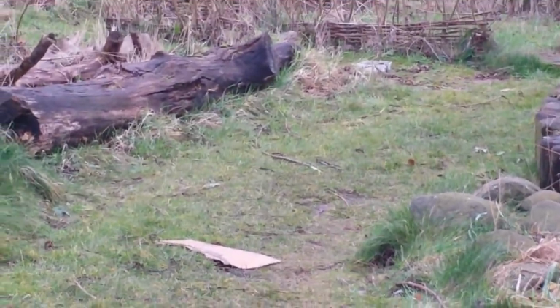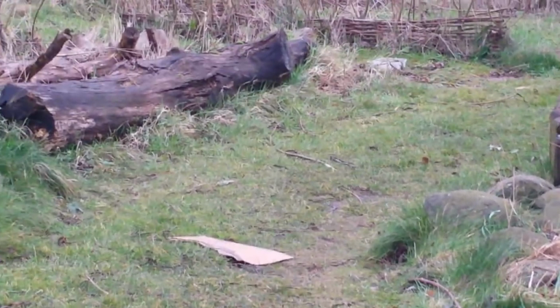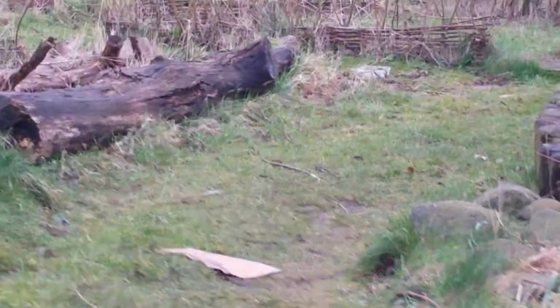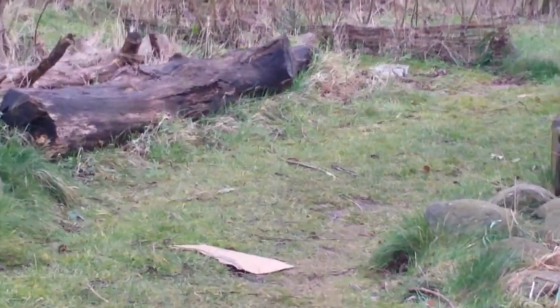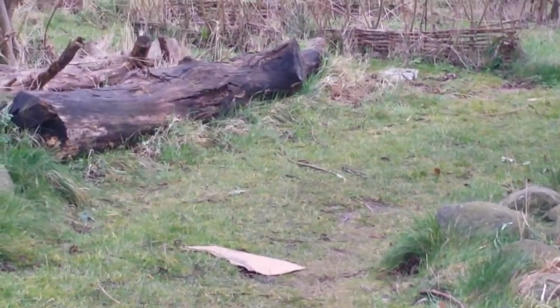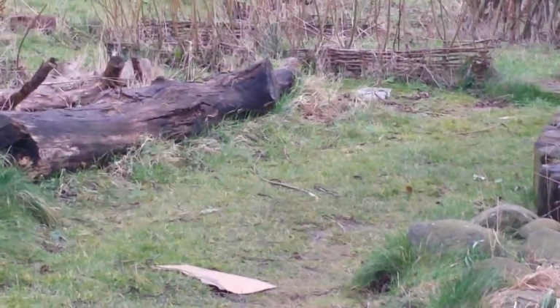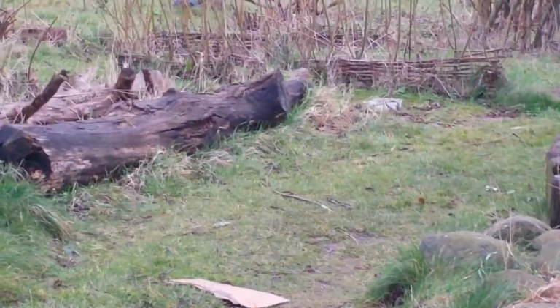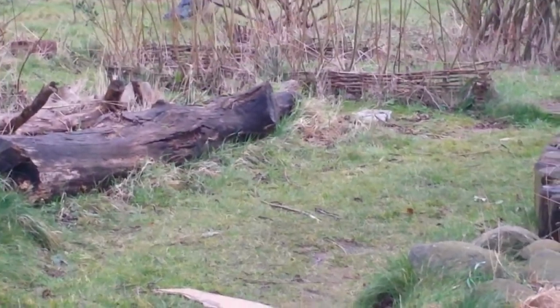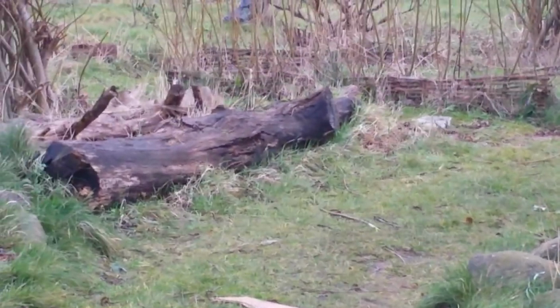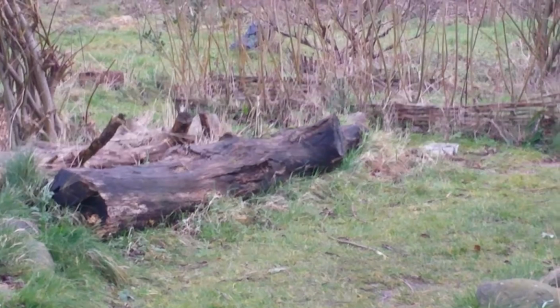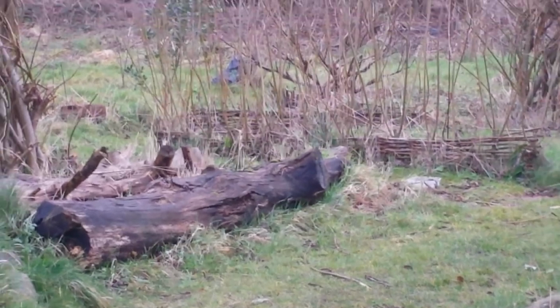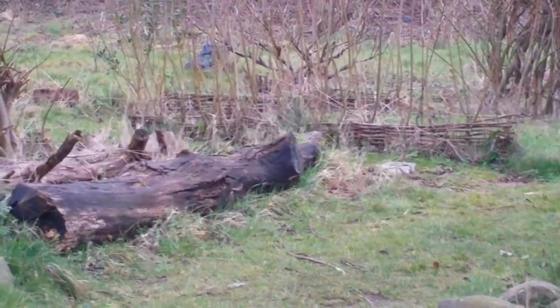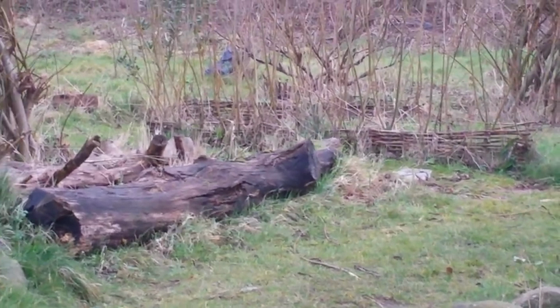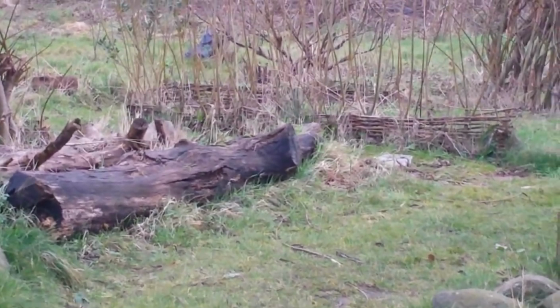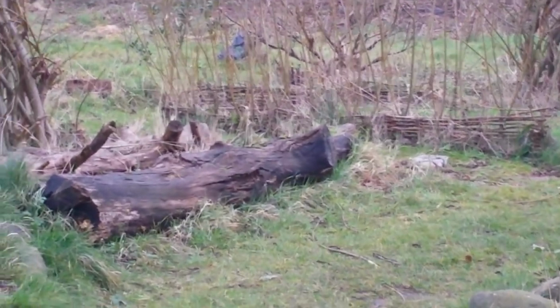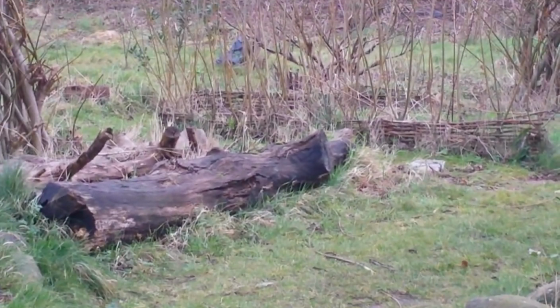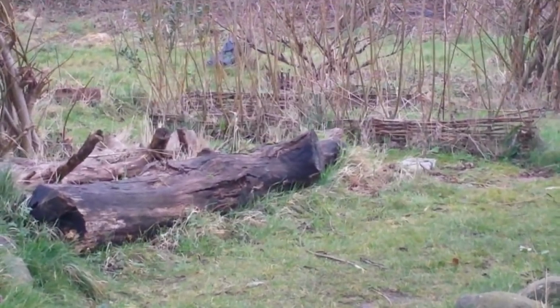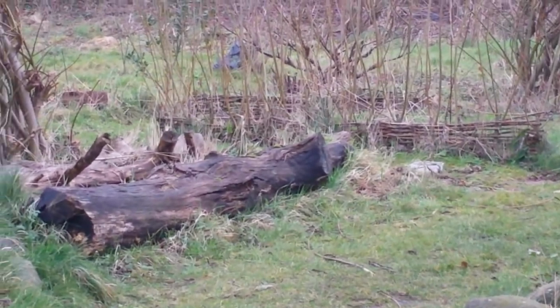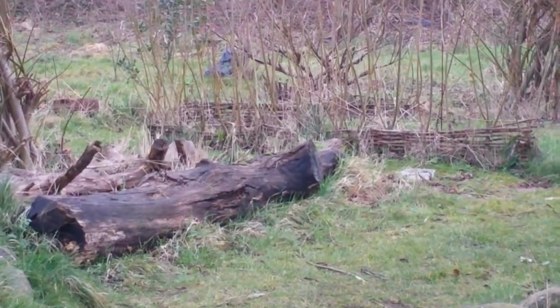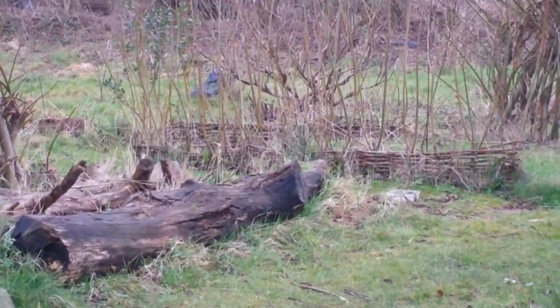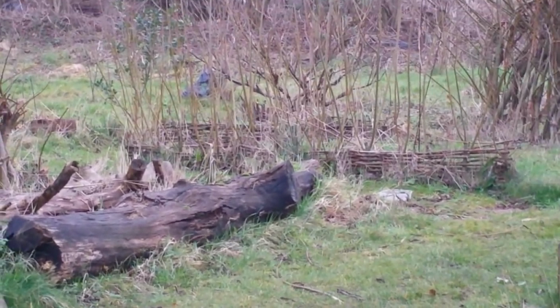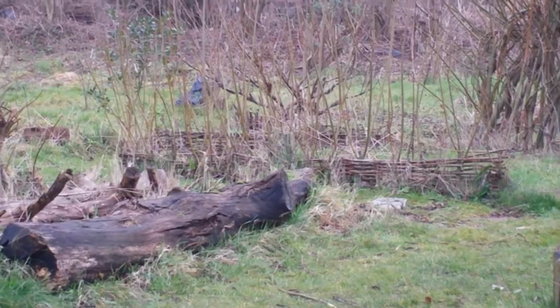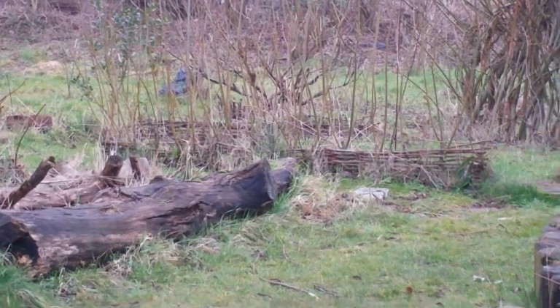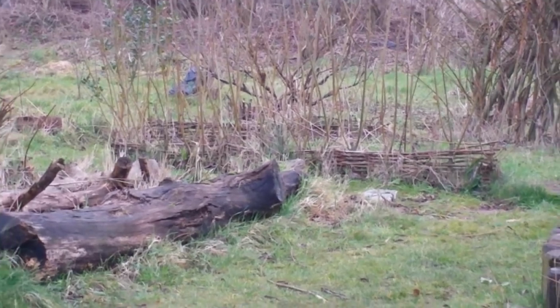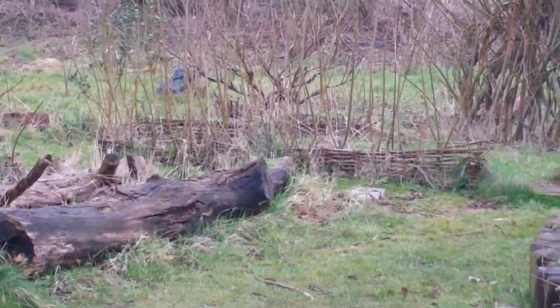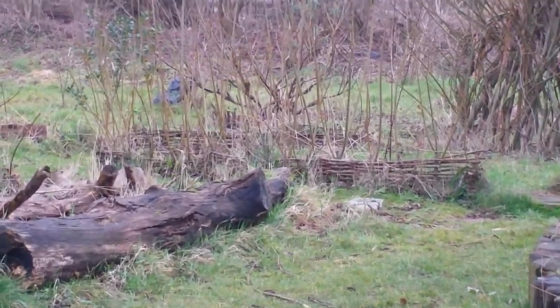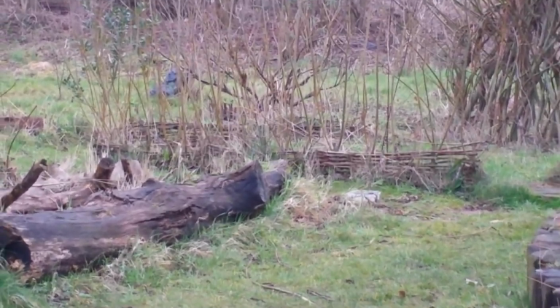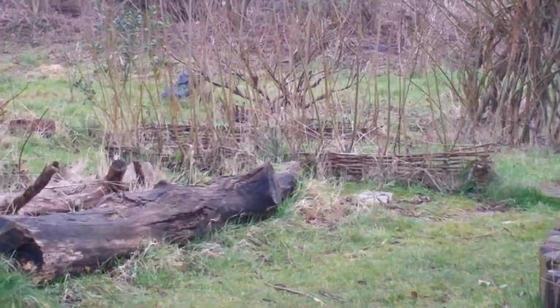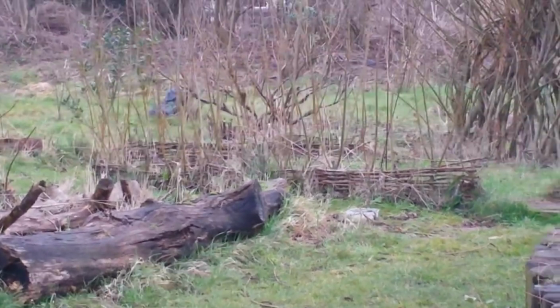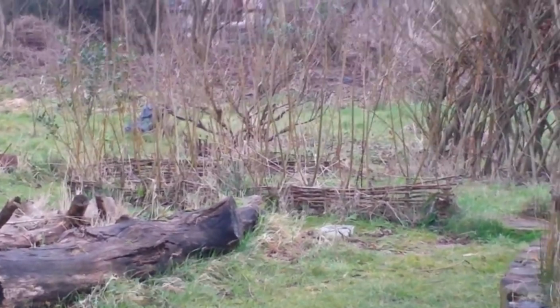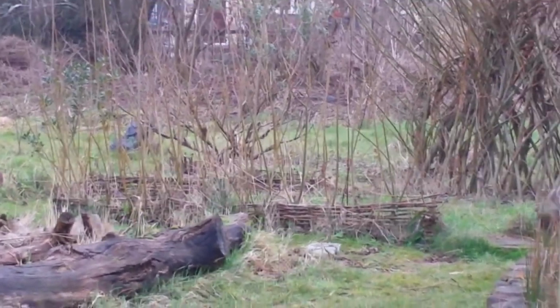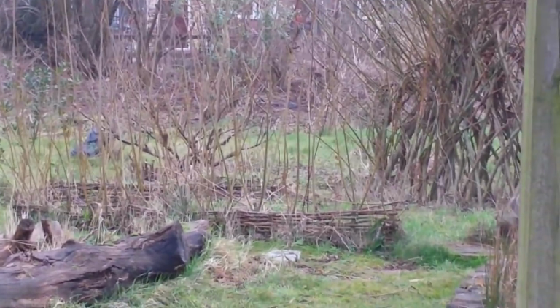This is part three of what's up in the garden in February. This is the third space that we forage round and collect stuff from. This is the community allotment where our permaculture group has its meetings.